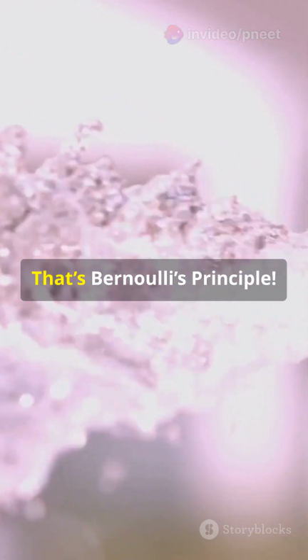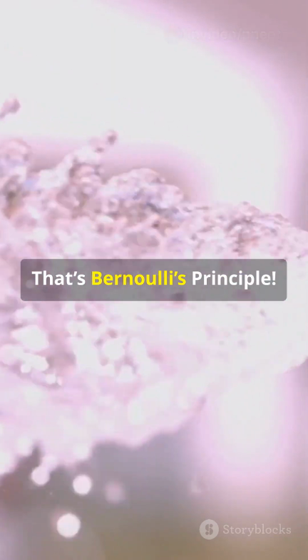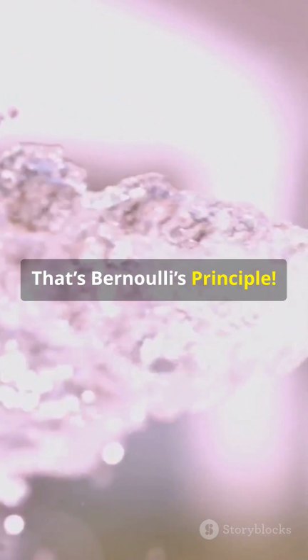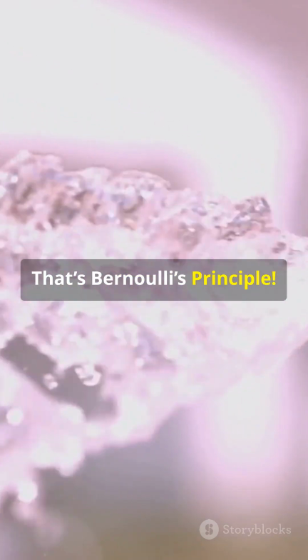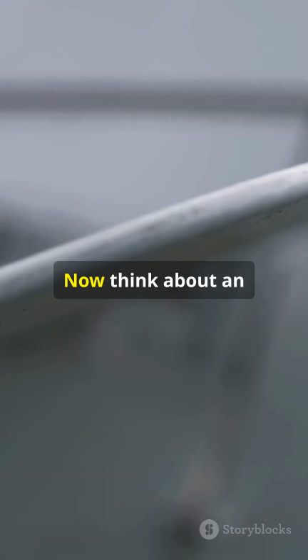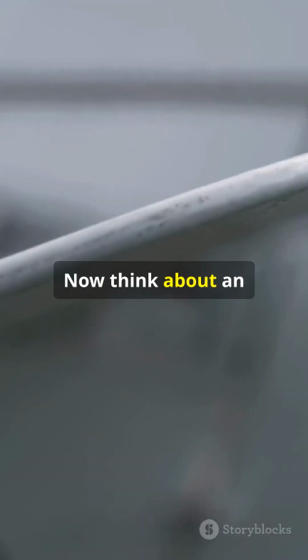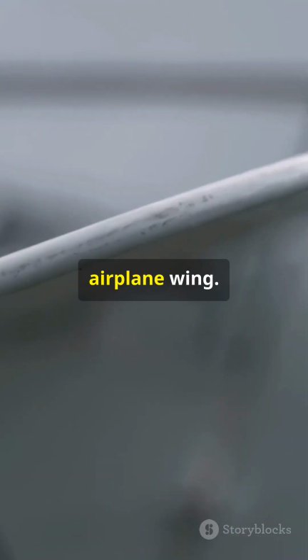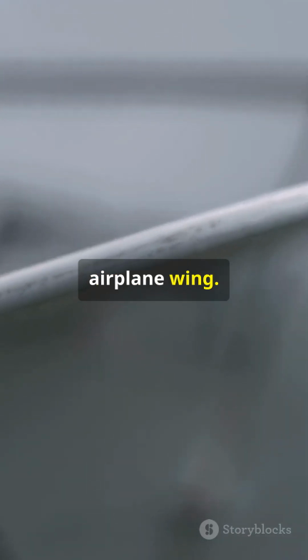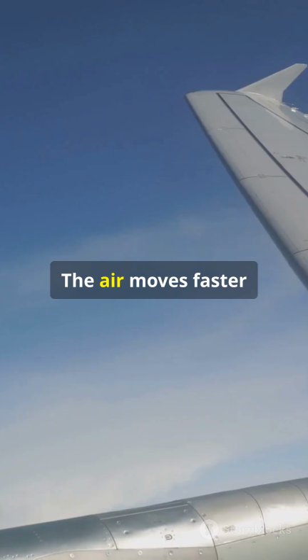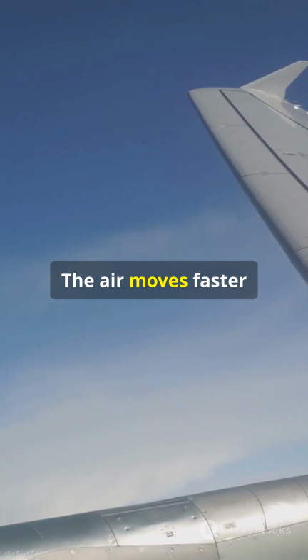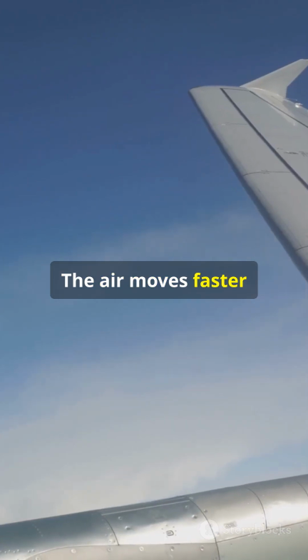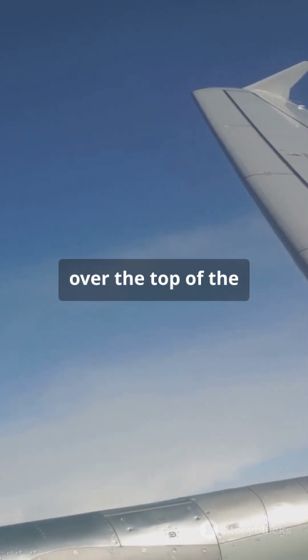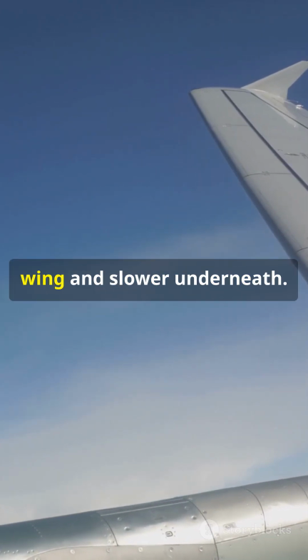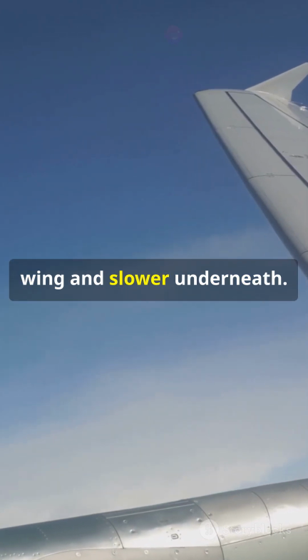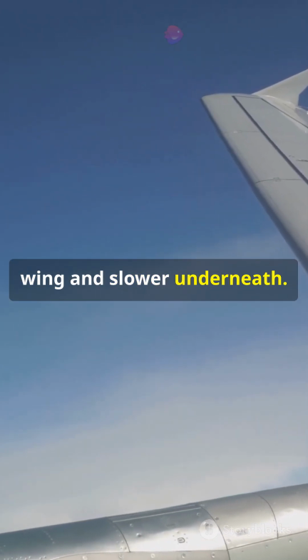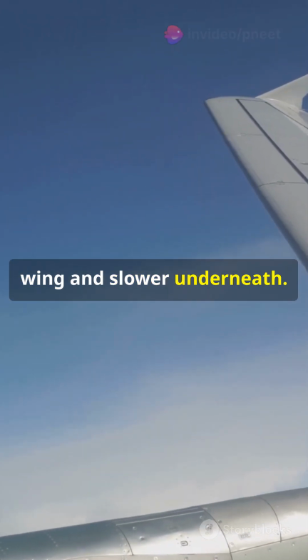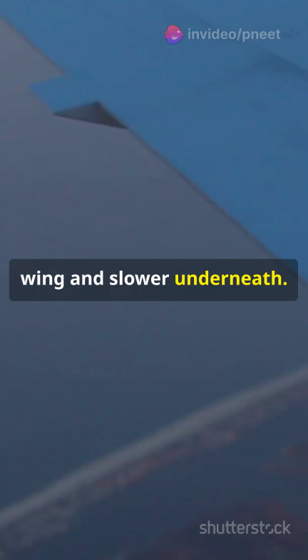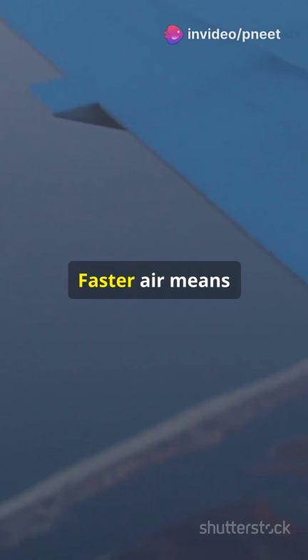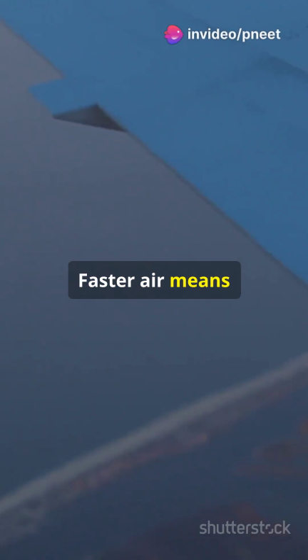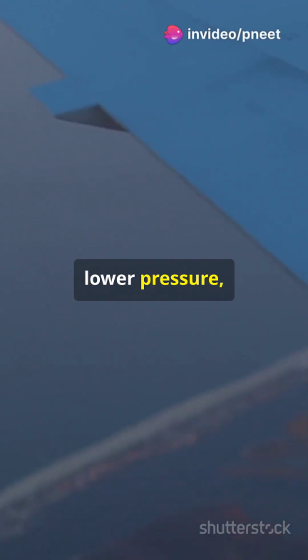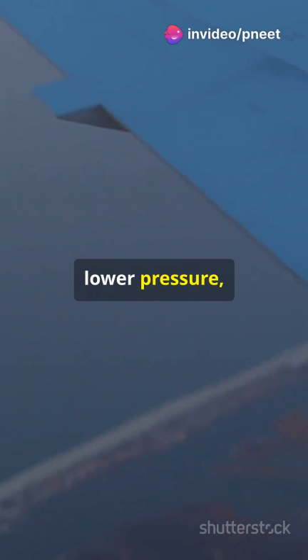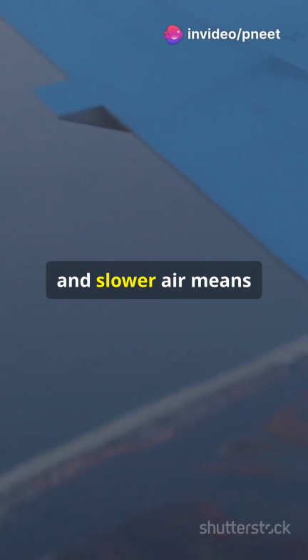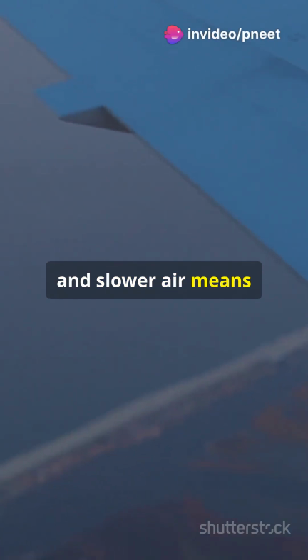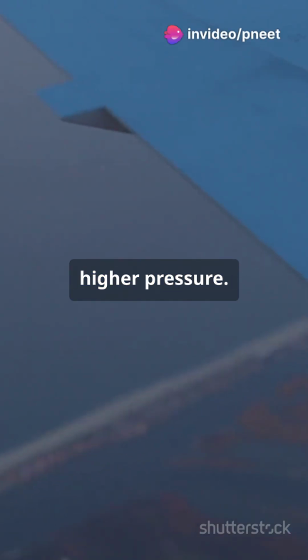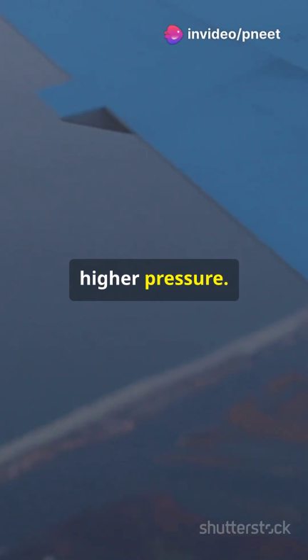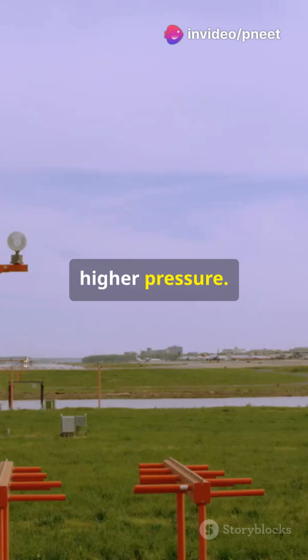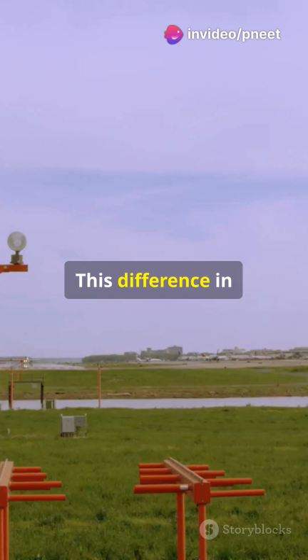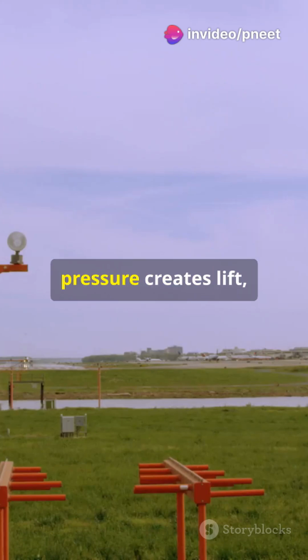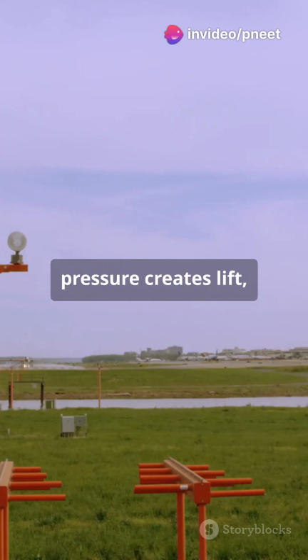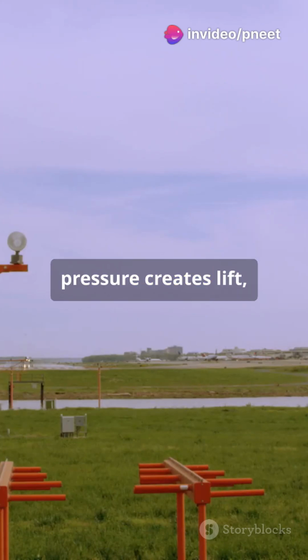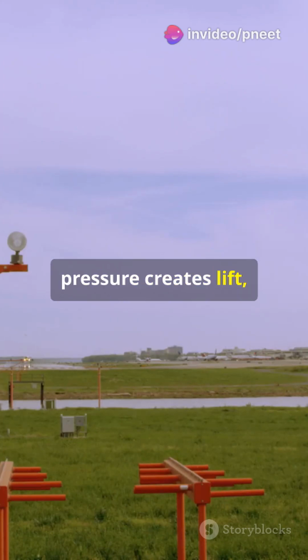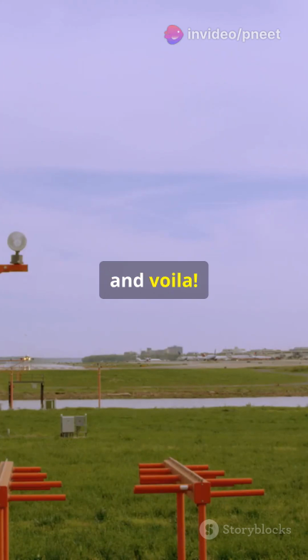That's Bernoulli's principle. Now think about an airplane wing. The air moves faster over the top of the wing and slower underneath. Faster air means lower pressure and slower air means higher pressure. This difference in pressure creates lift — and voila, the plane stays in the air.